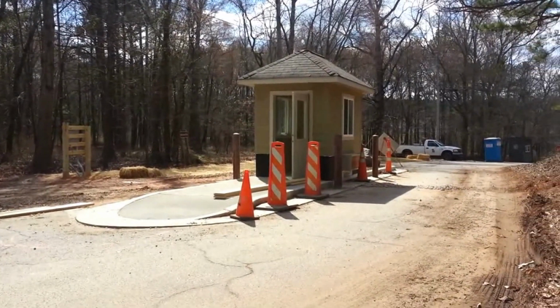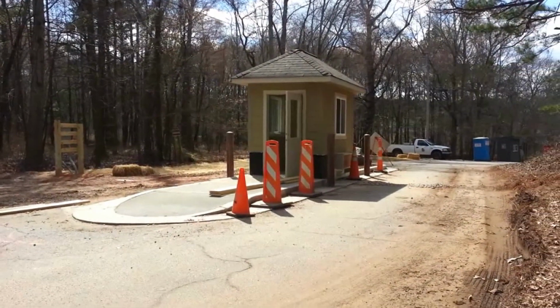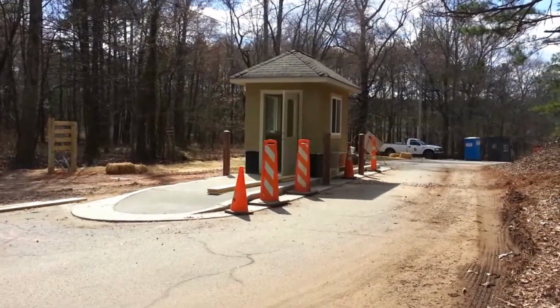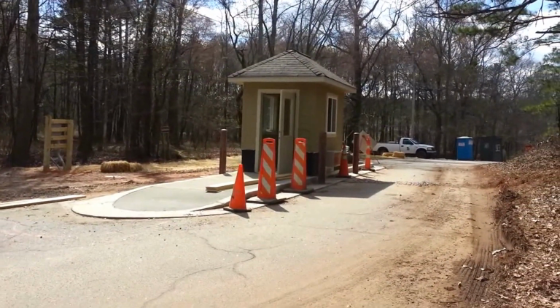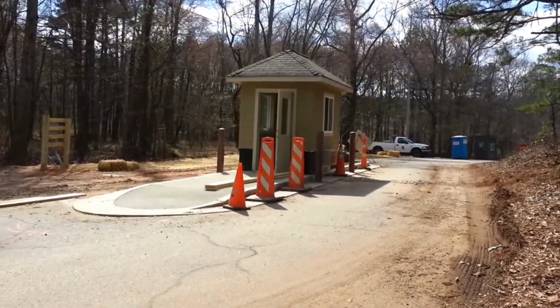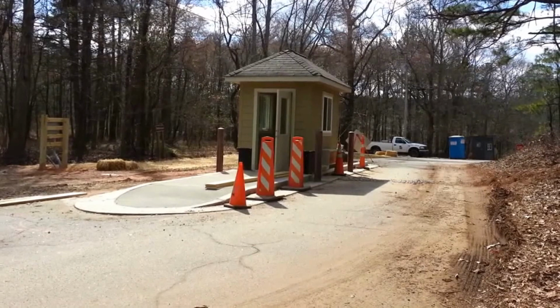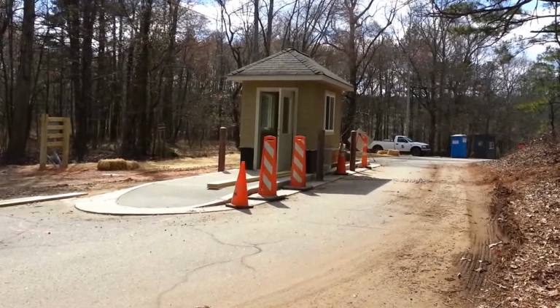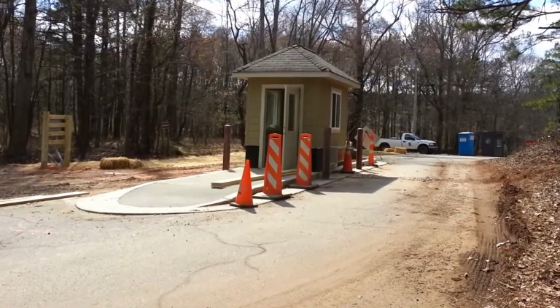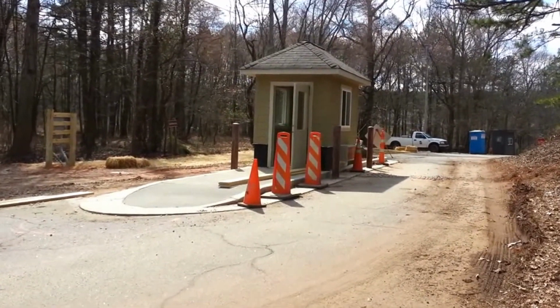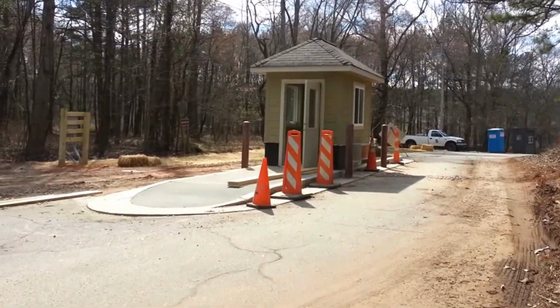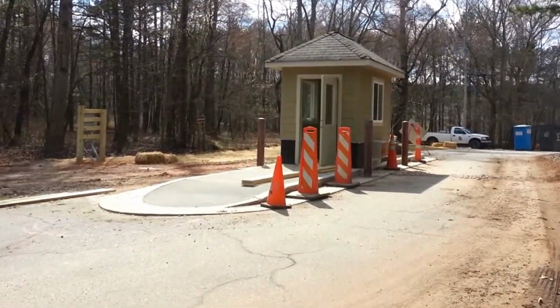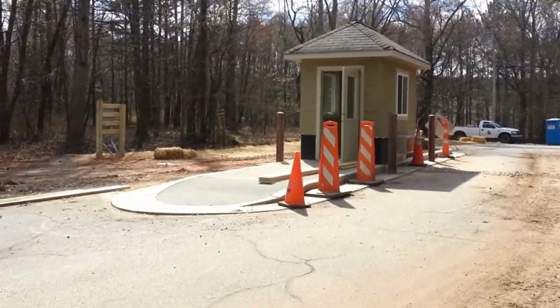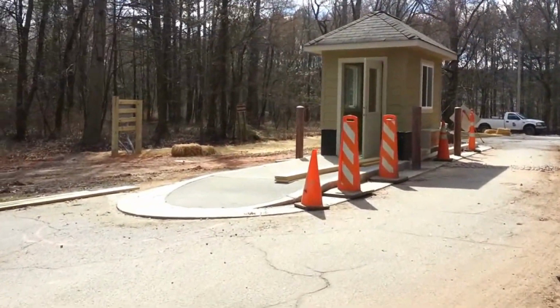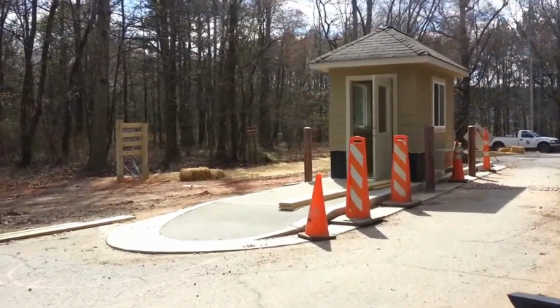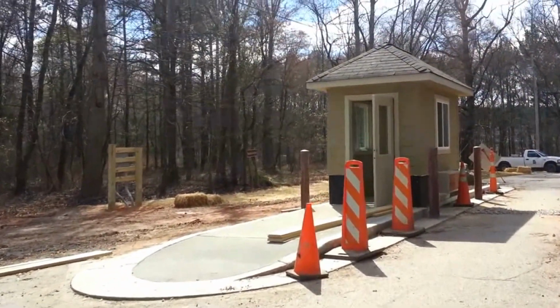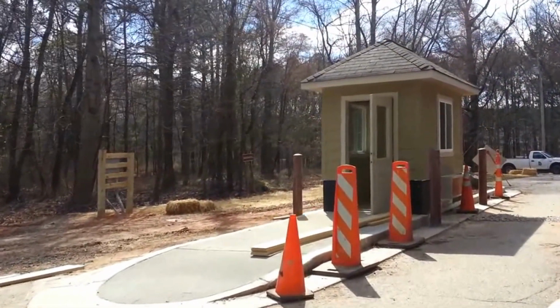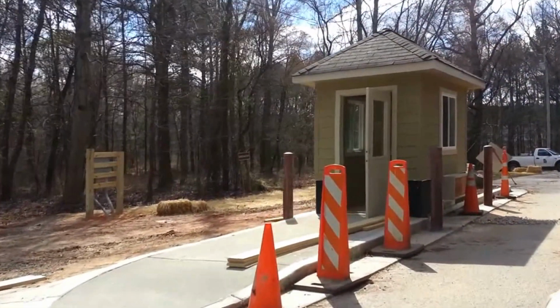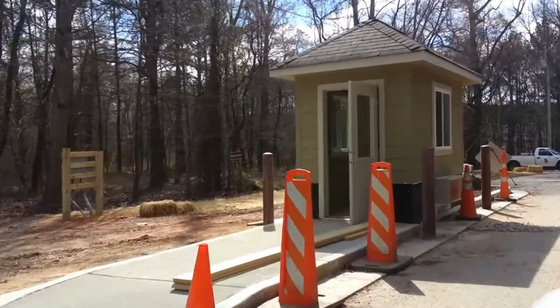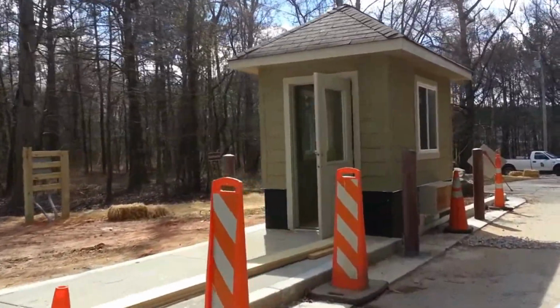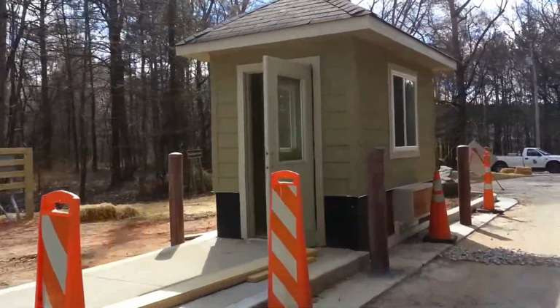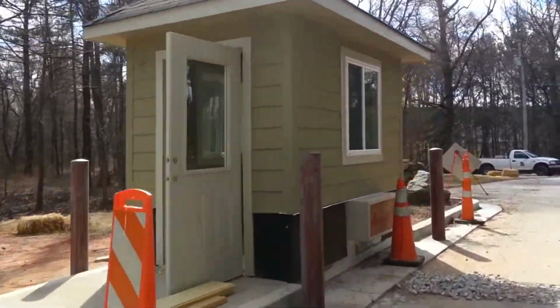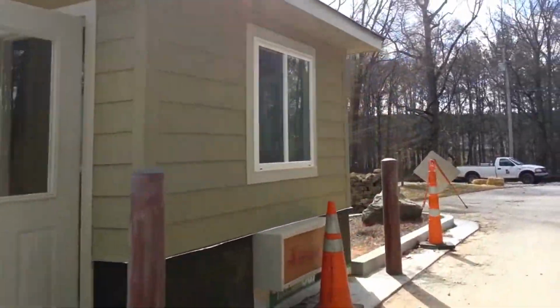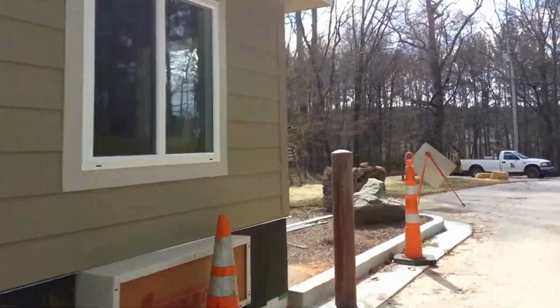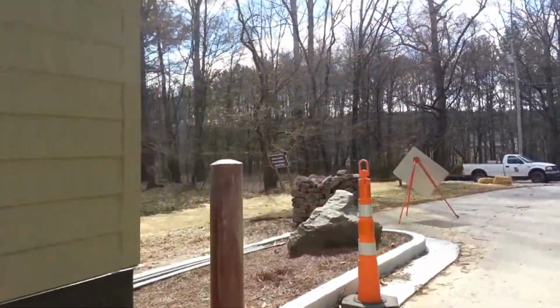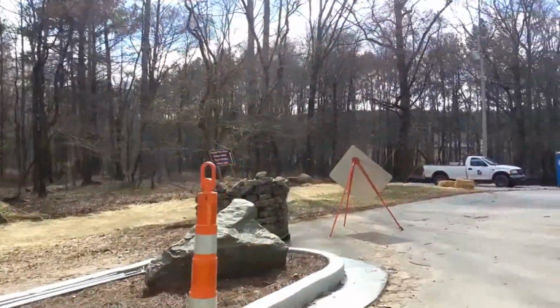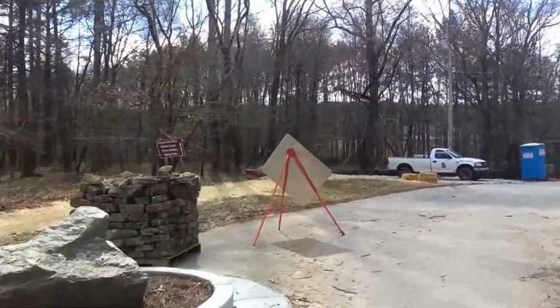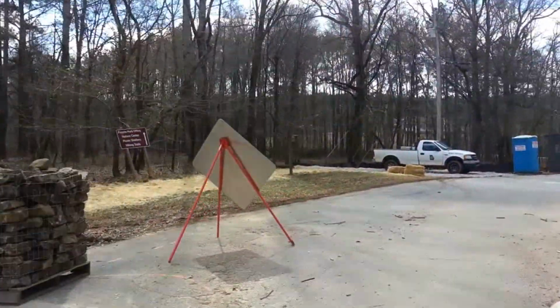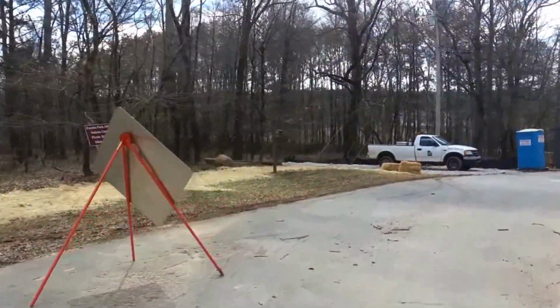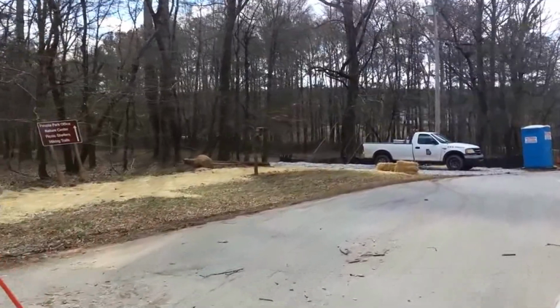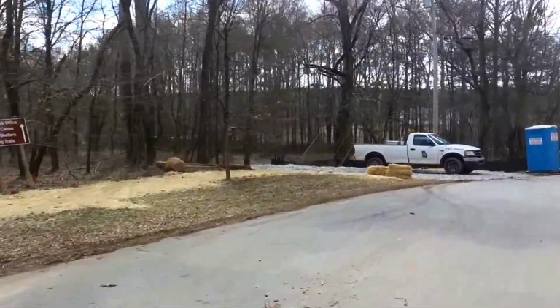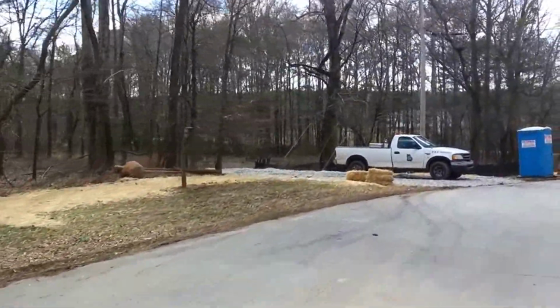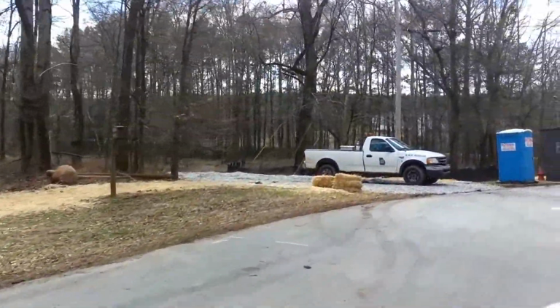Here is the new kiosk that is being installed at the front gate of the main entrance to Panola Mountain State Park on the Conservation Area side where the Nature Center is. And we'll just ride past.